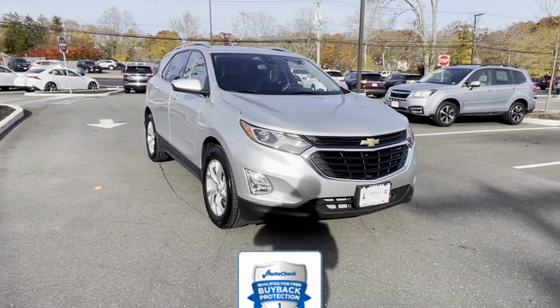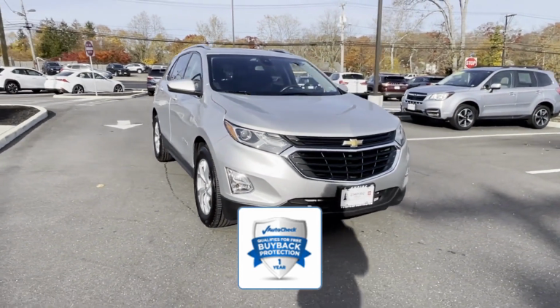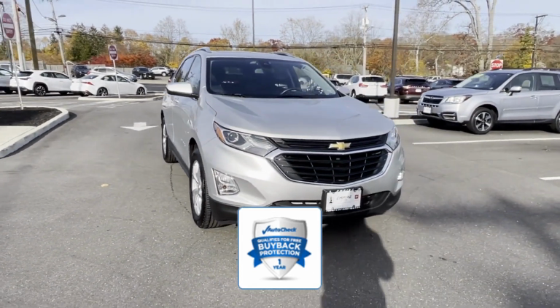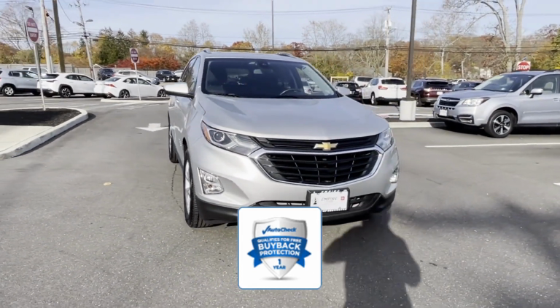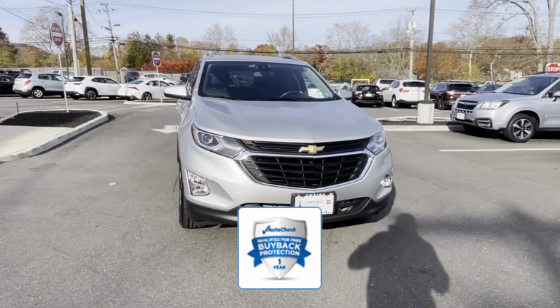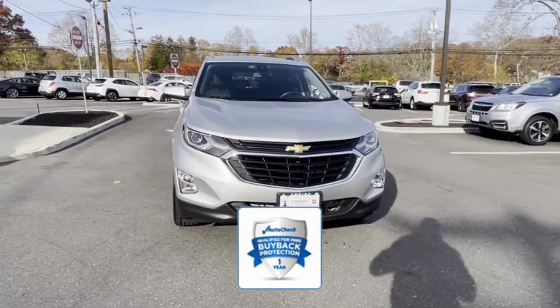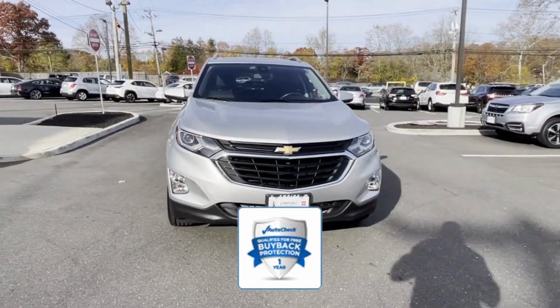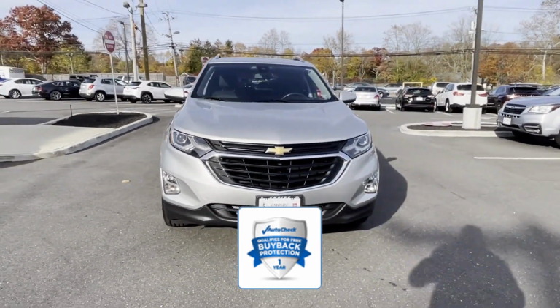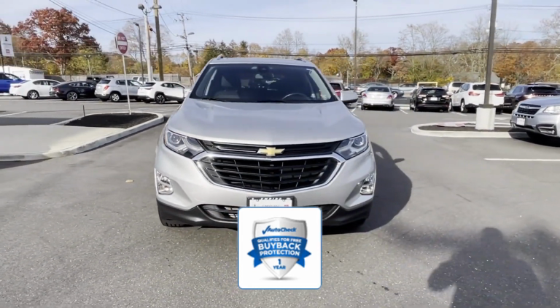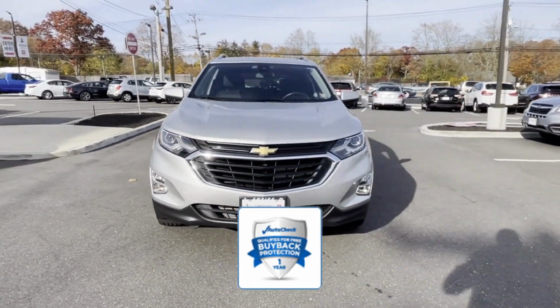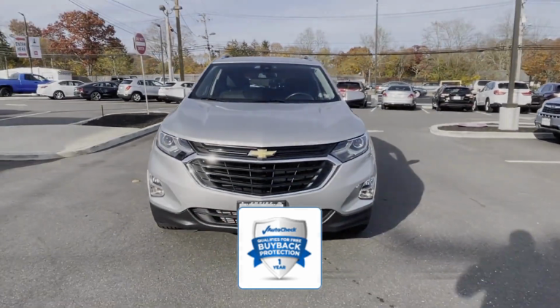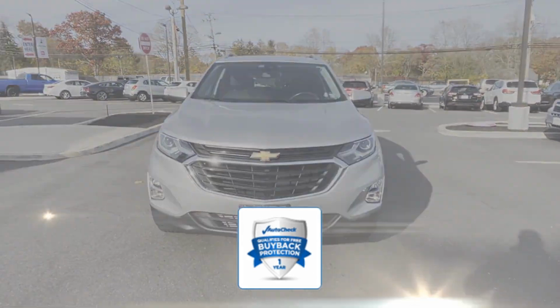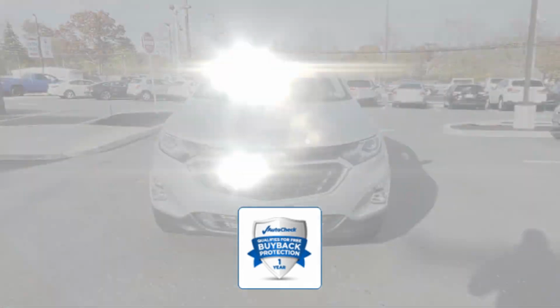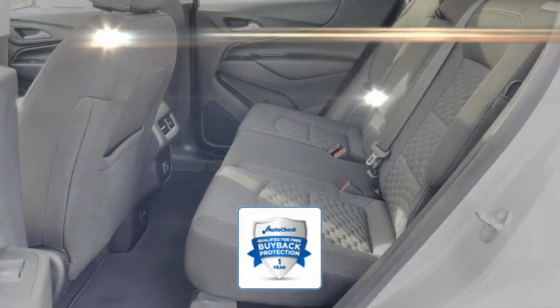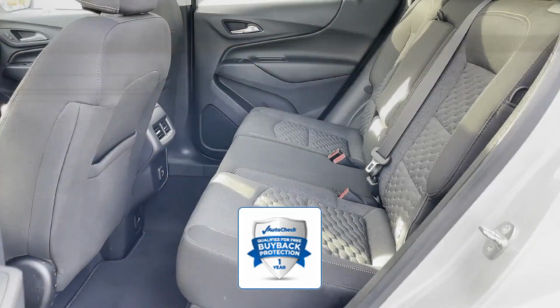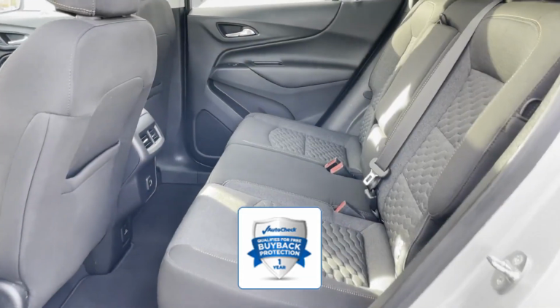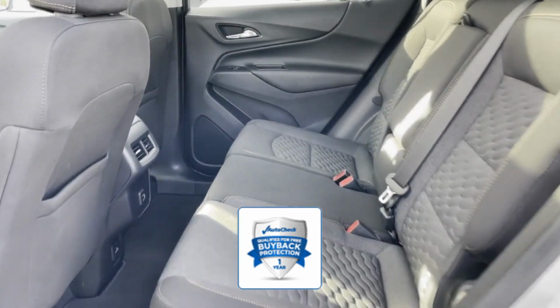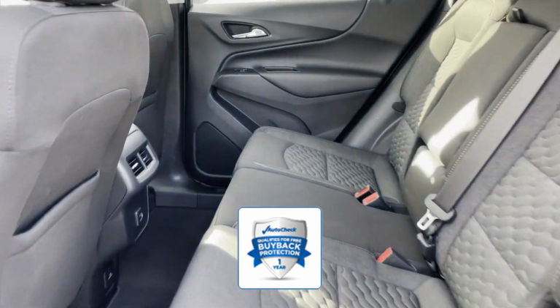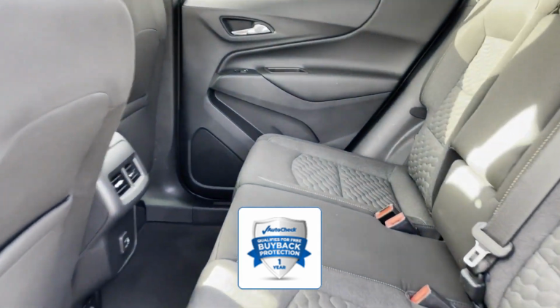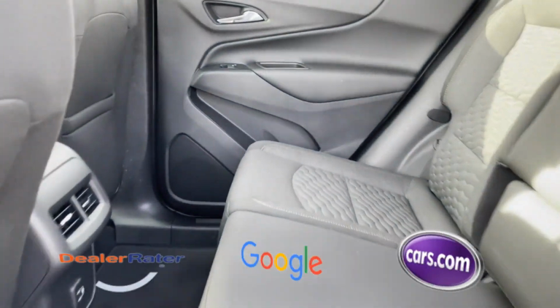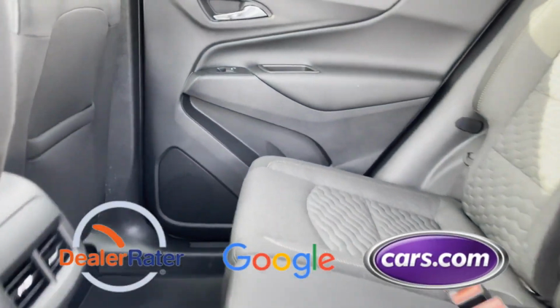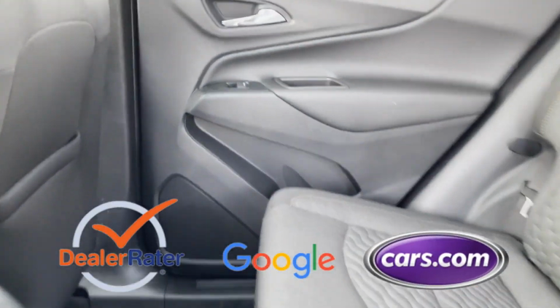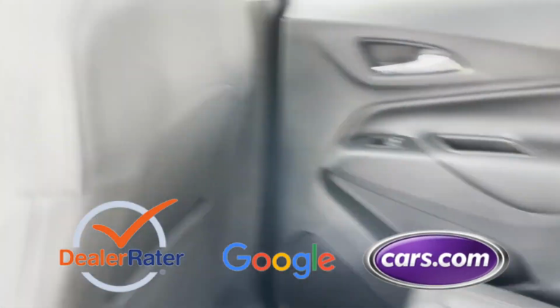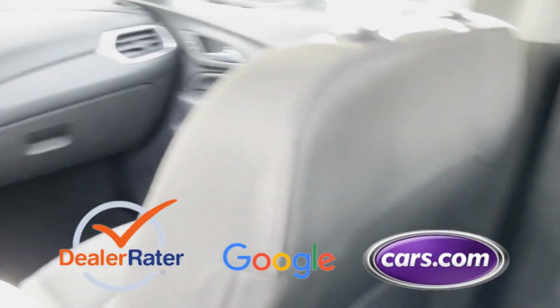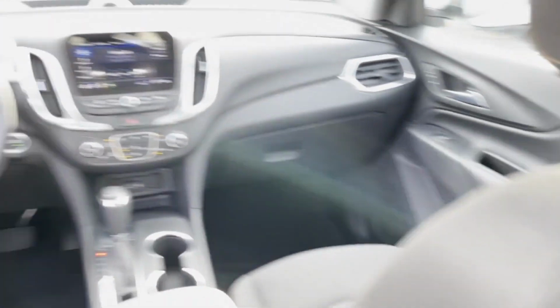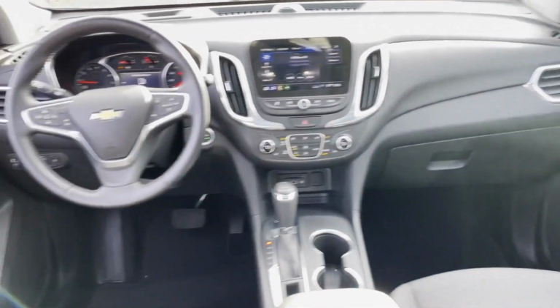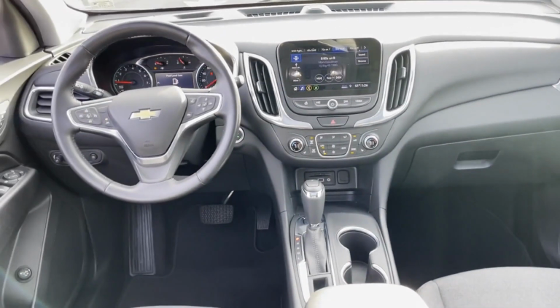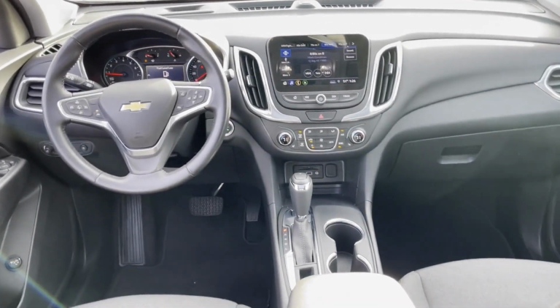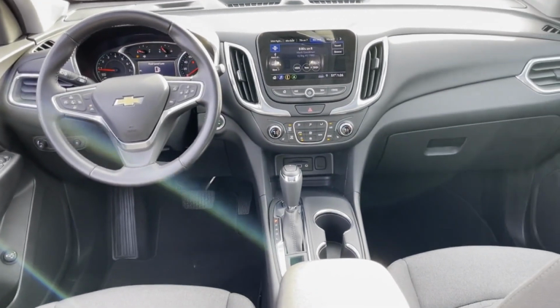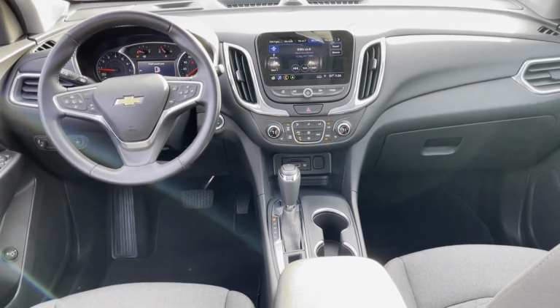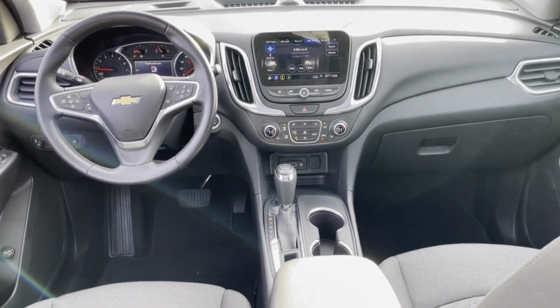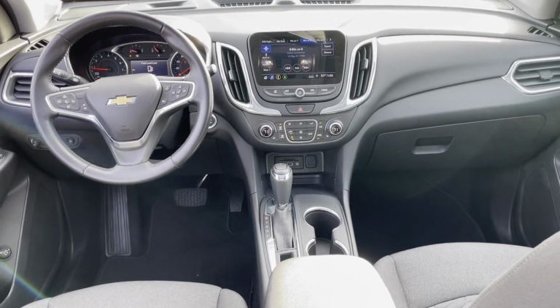Shoppers will feel confident knowing that this vehicle is auto-check assured with different quality checks completed. This is a top-rated dealer. Visit our dealership soon and start driving today!